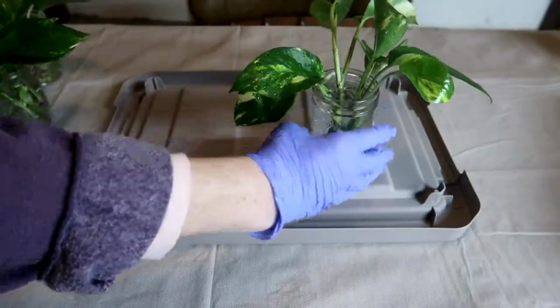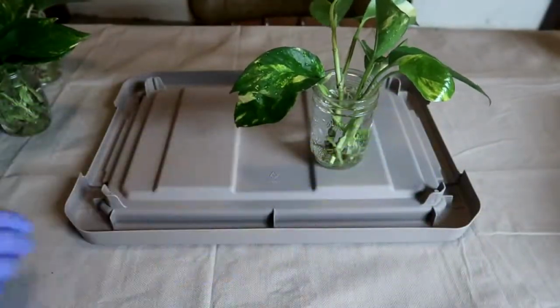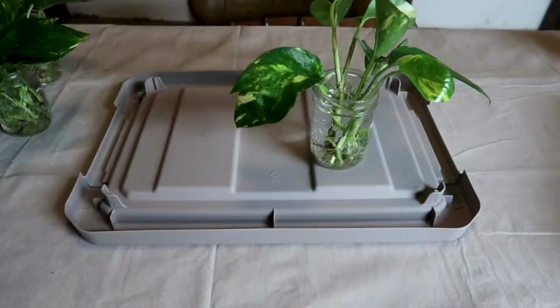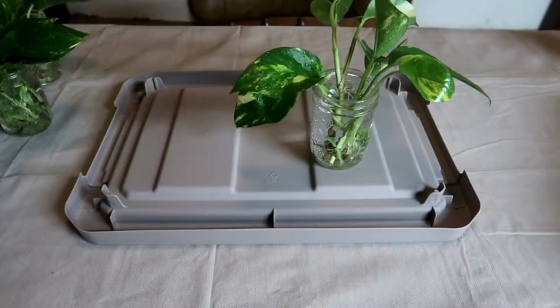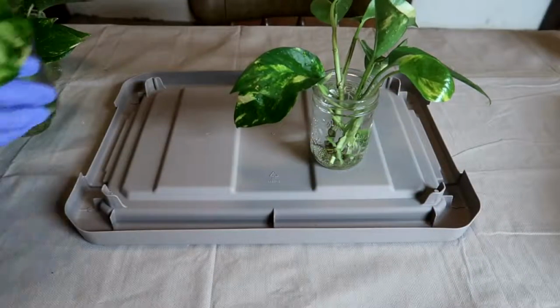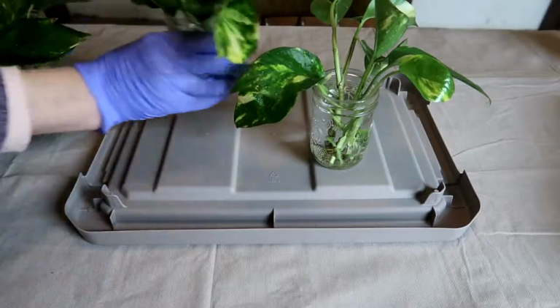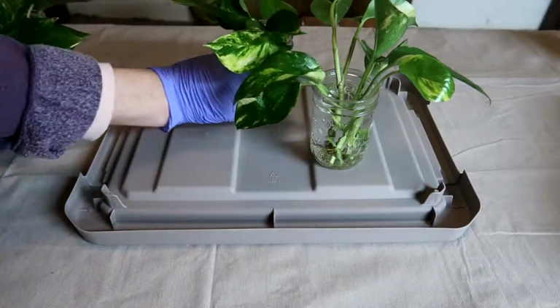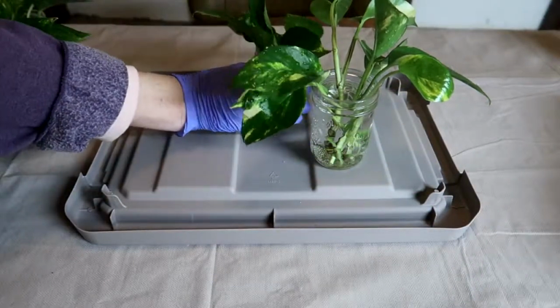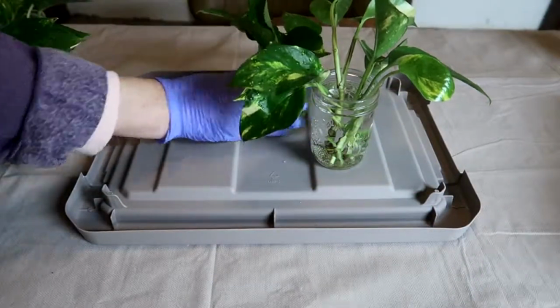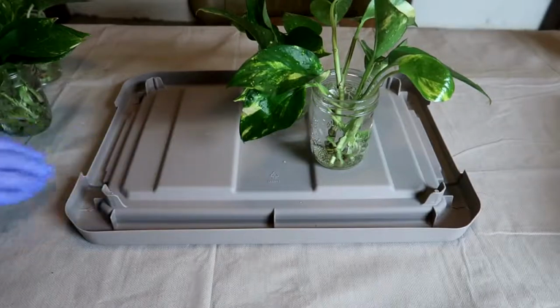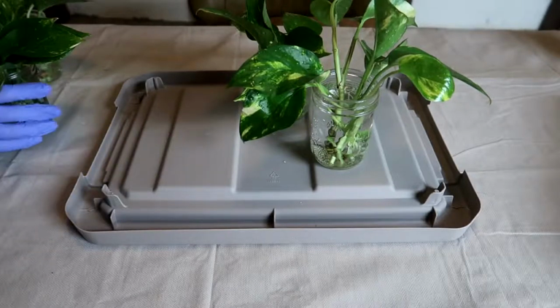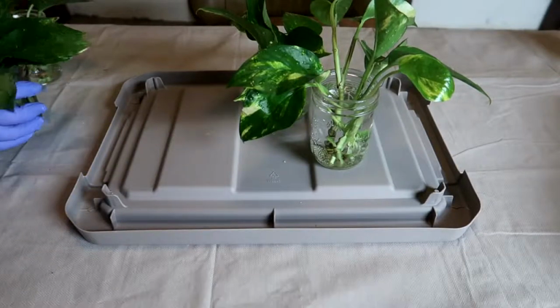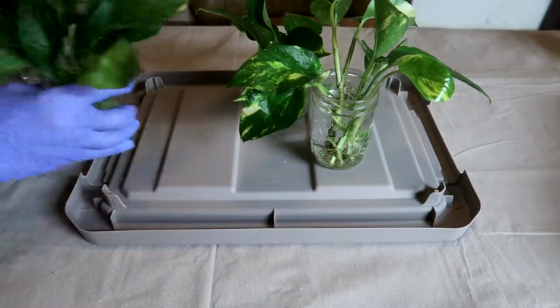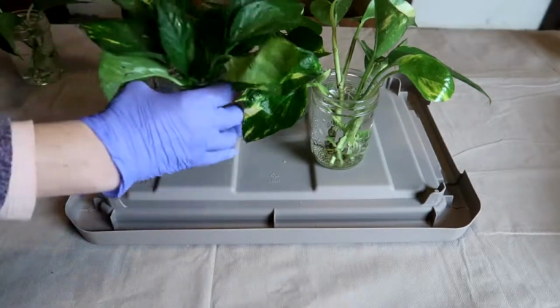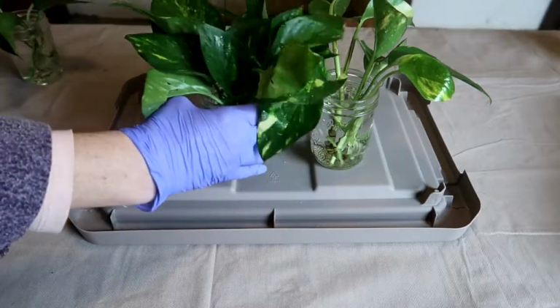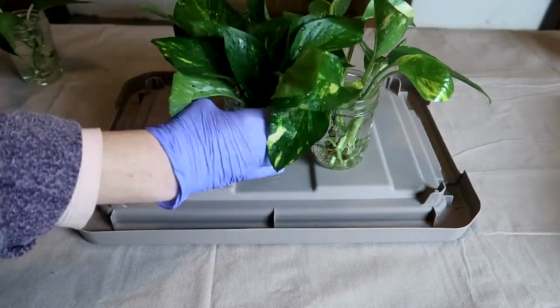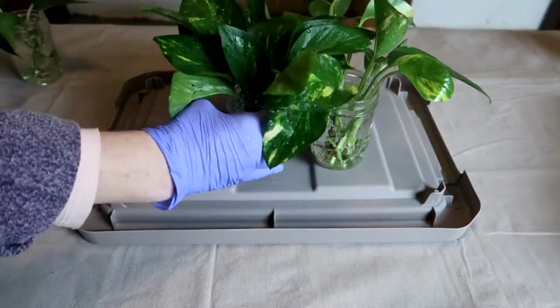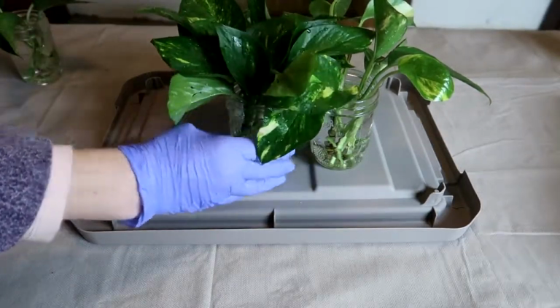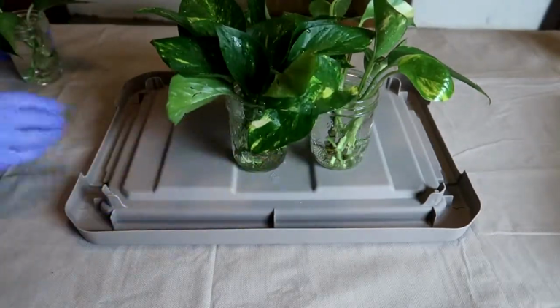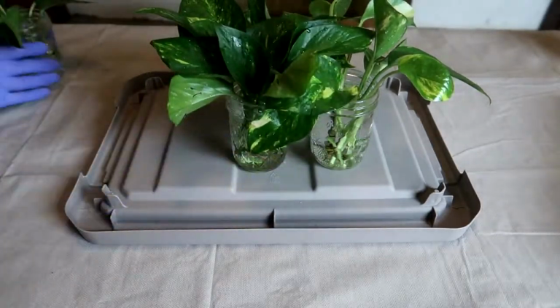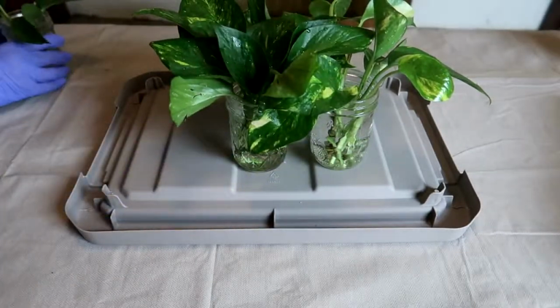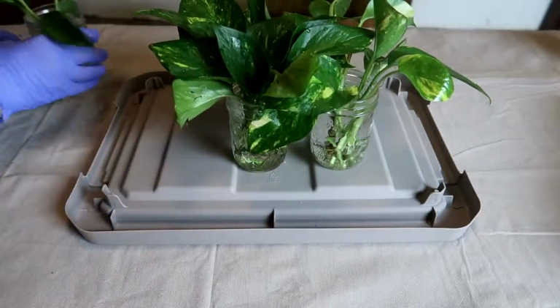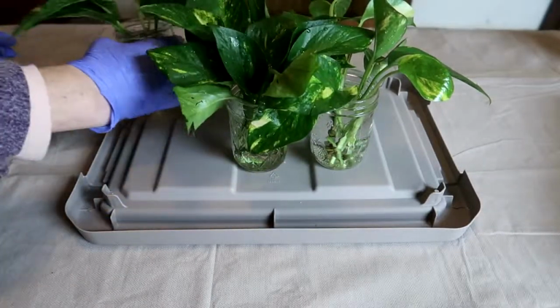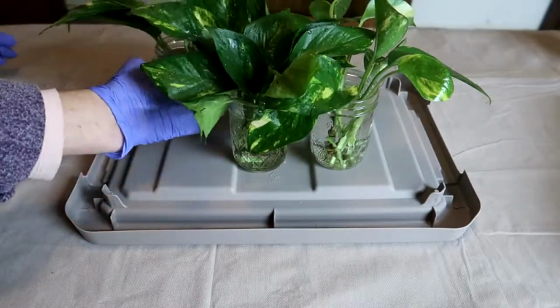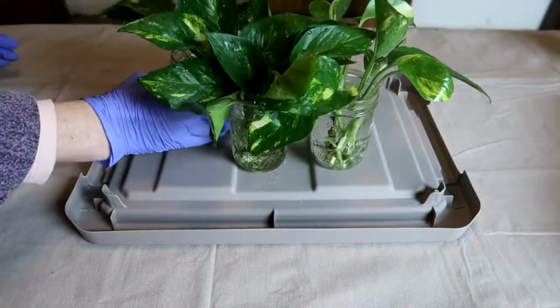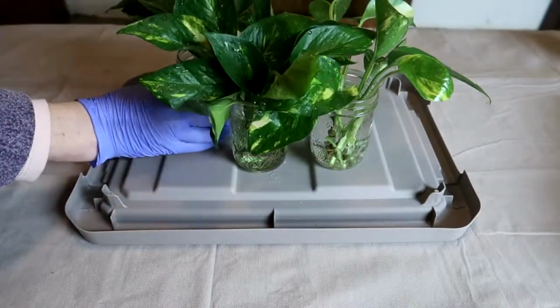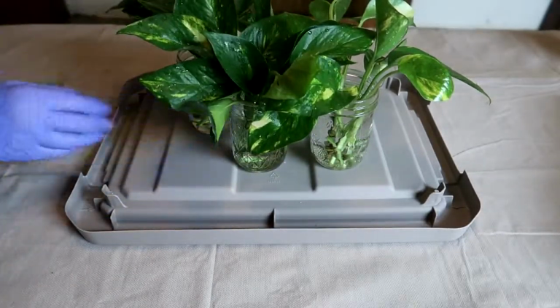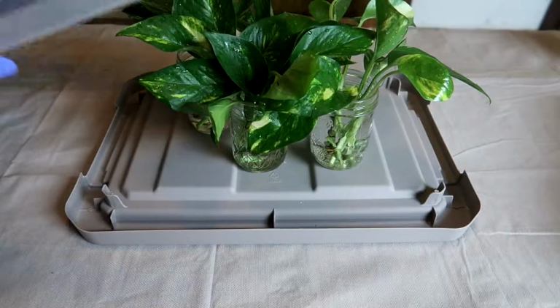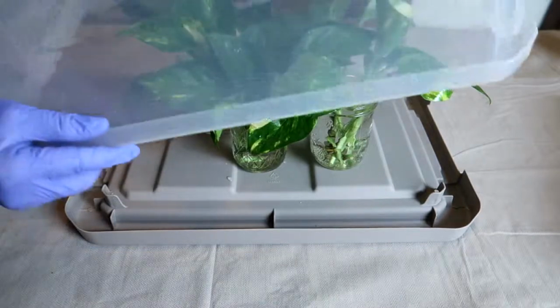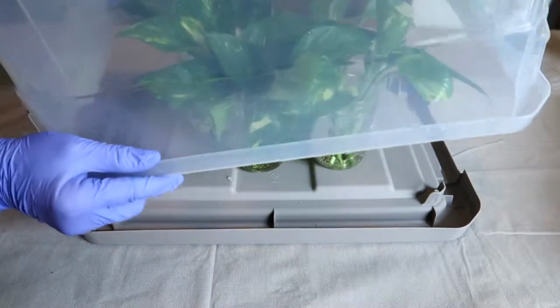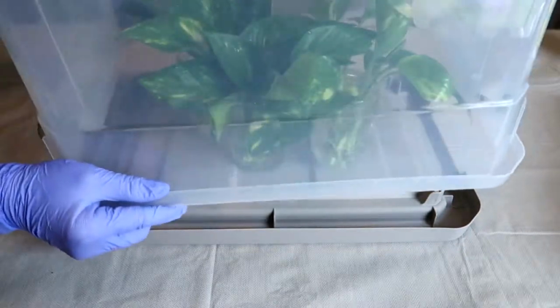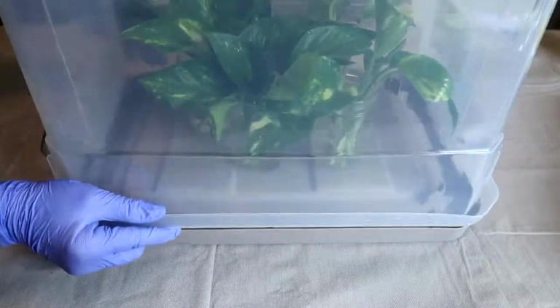I isolate all my new plants for at least four weeks, just in case there are any insect eggs on them that may hatch later.